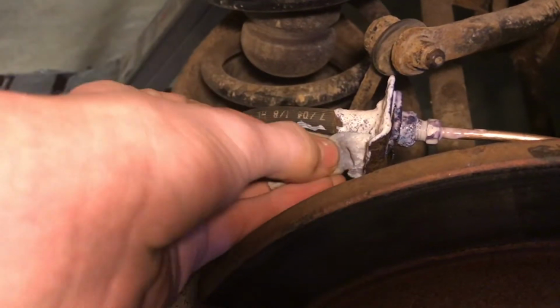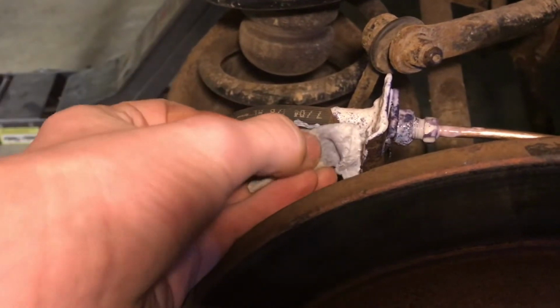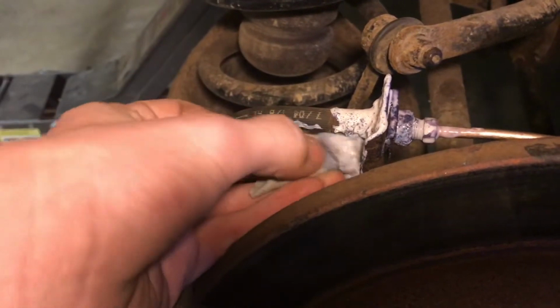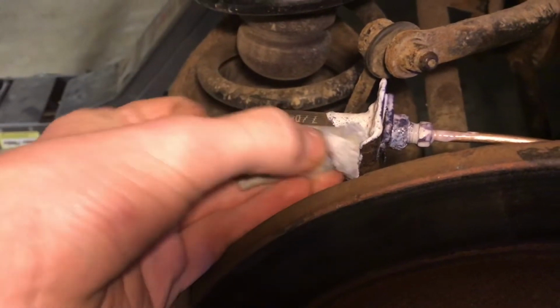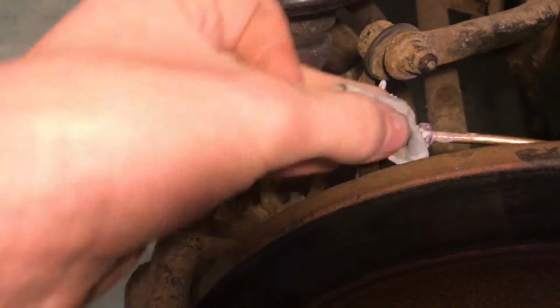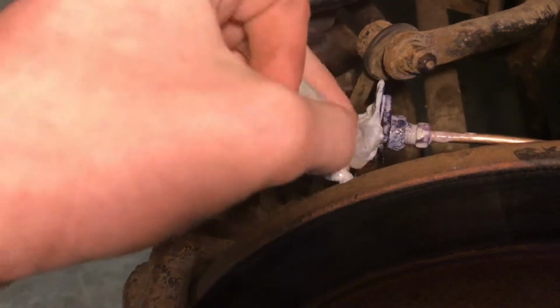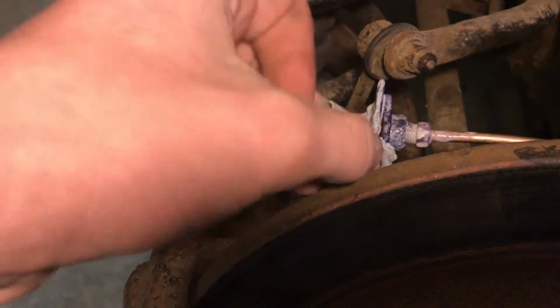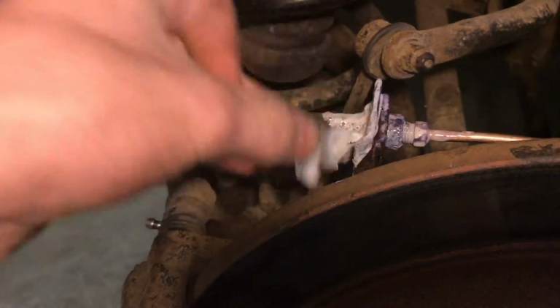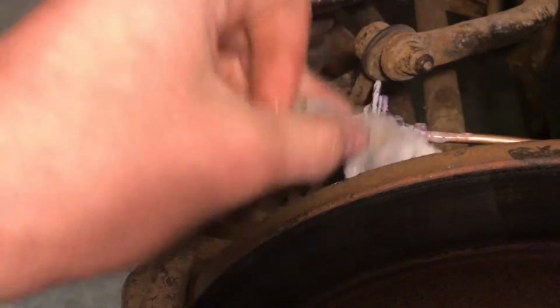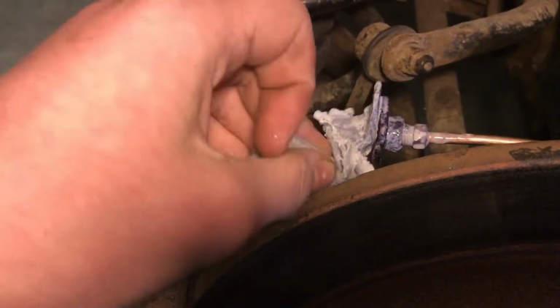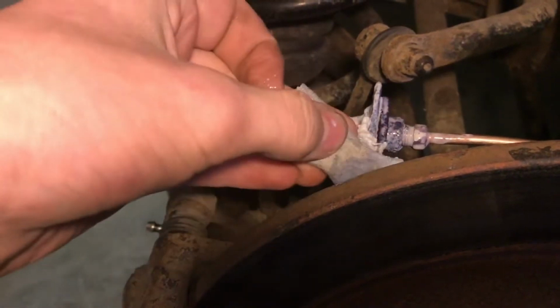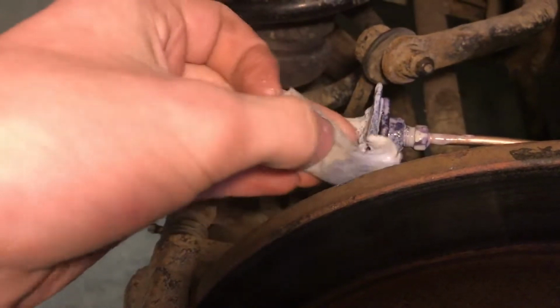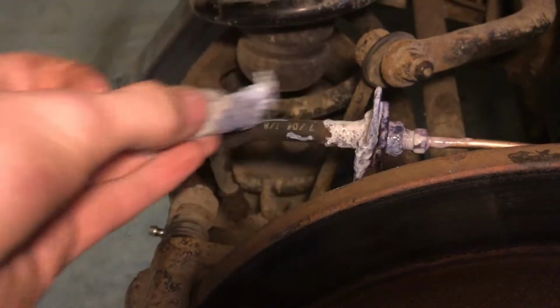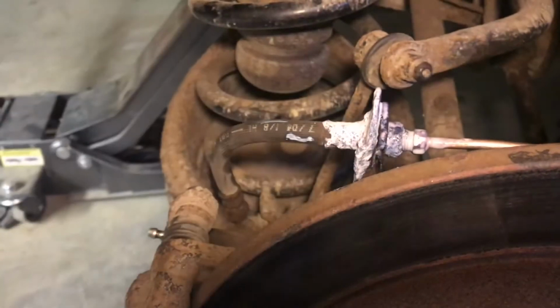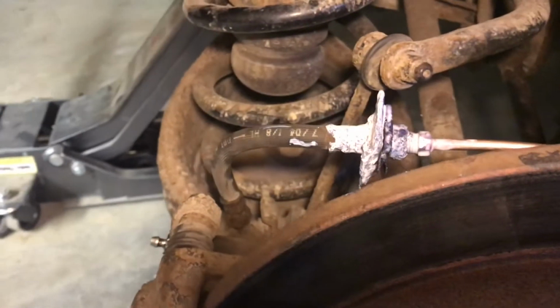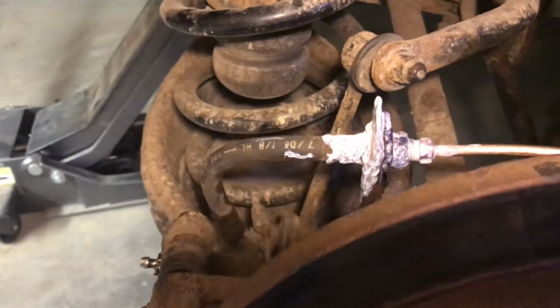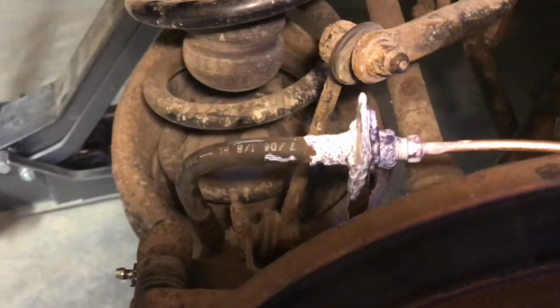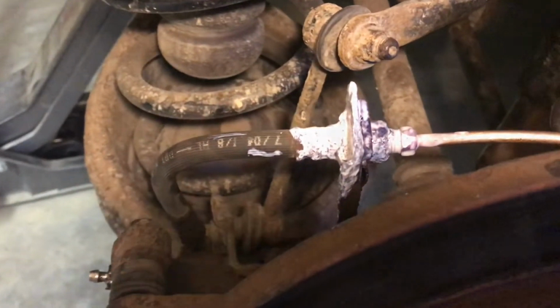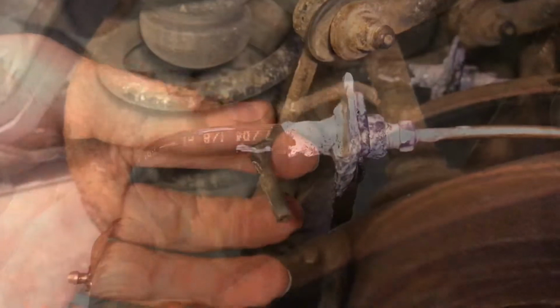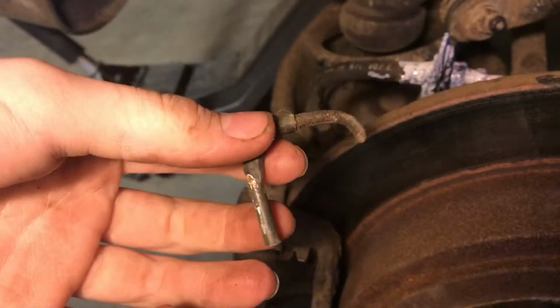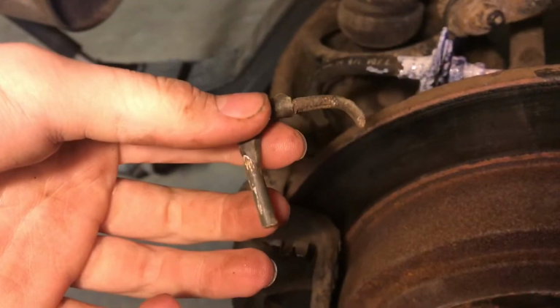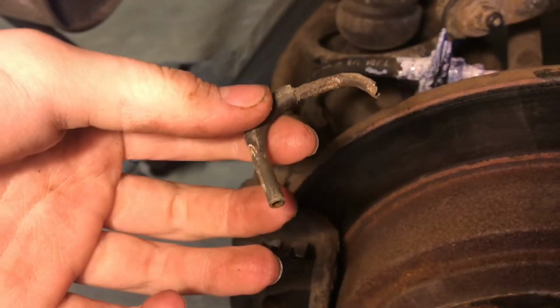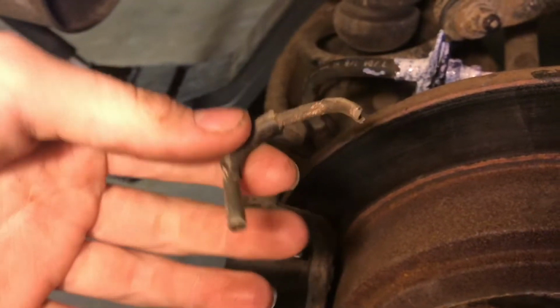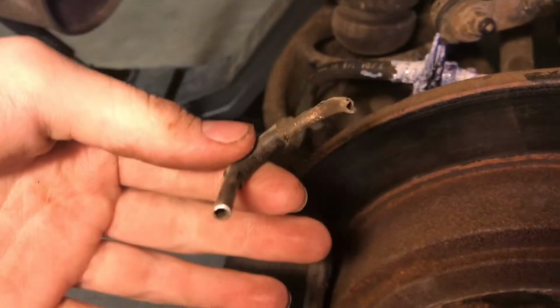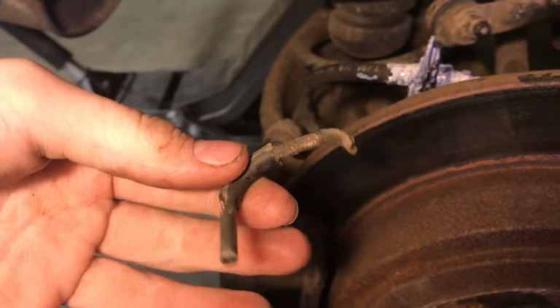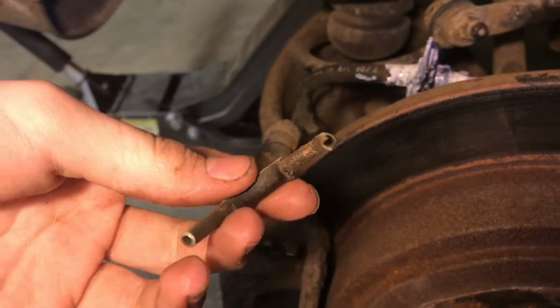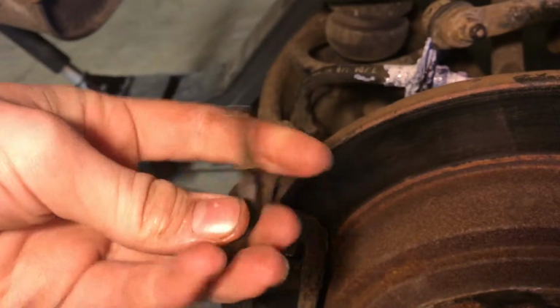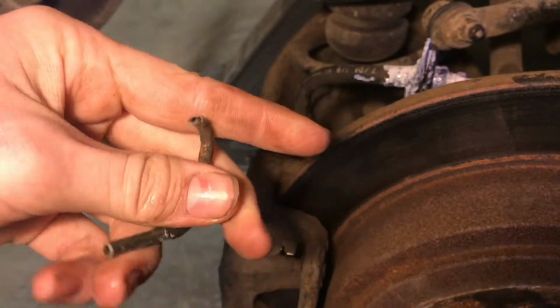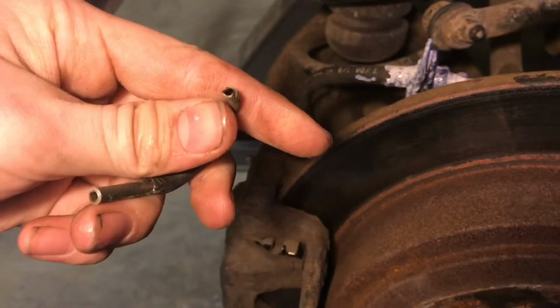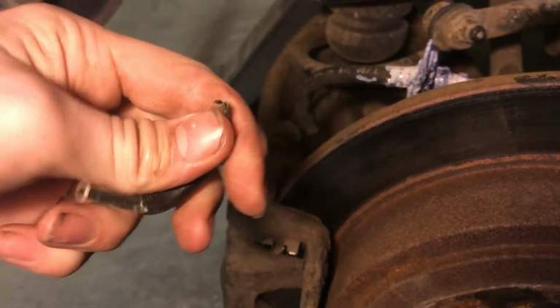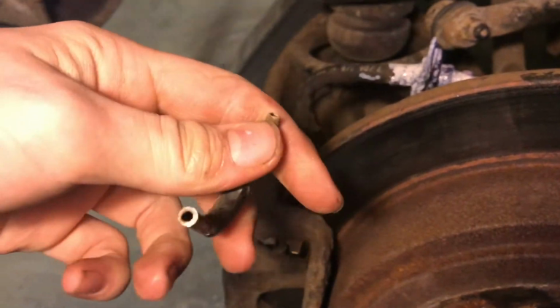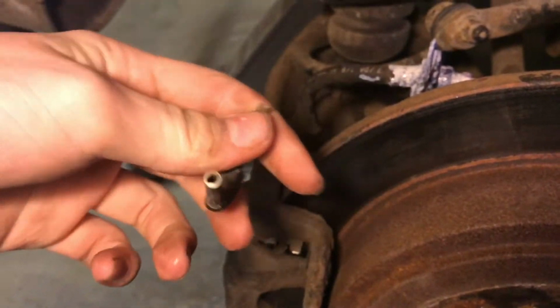It almost turns blue whenever it dries. We'll let it sit for half an hour or an hour. Here's a steel brake line that was on the other side of the car that just rusted — it actually rusted through and sprung a leak.